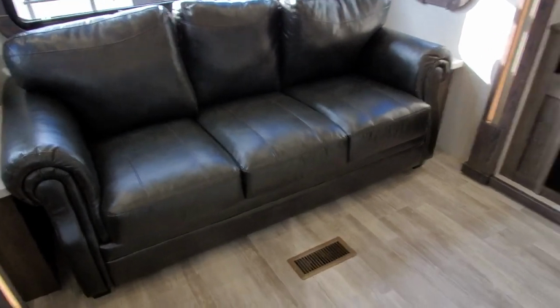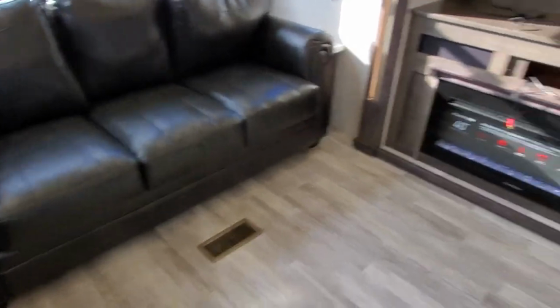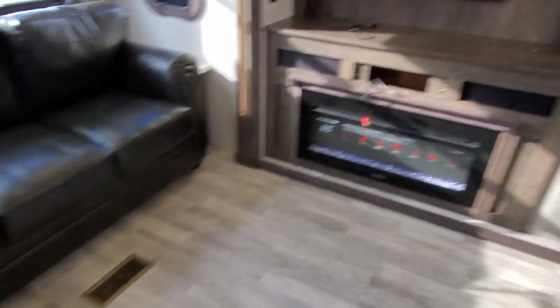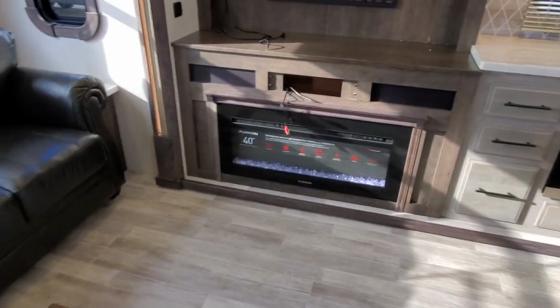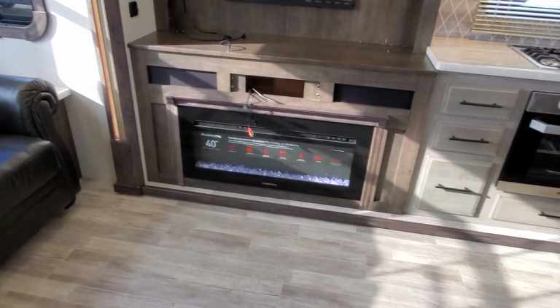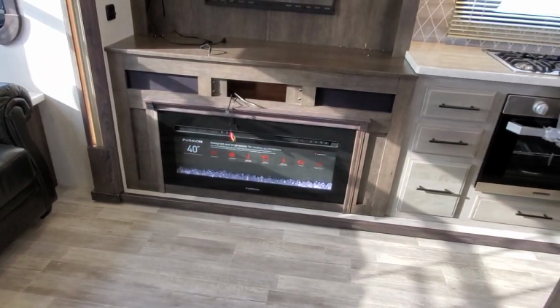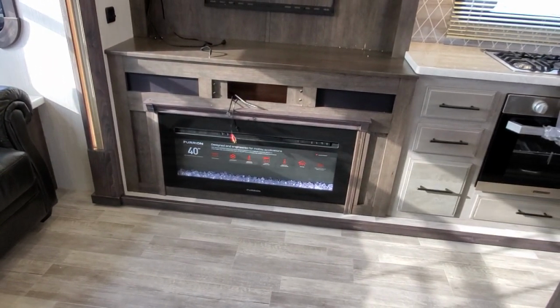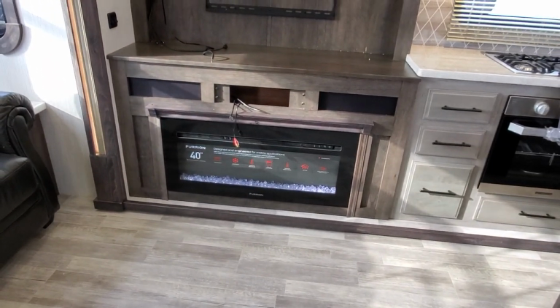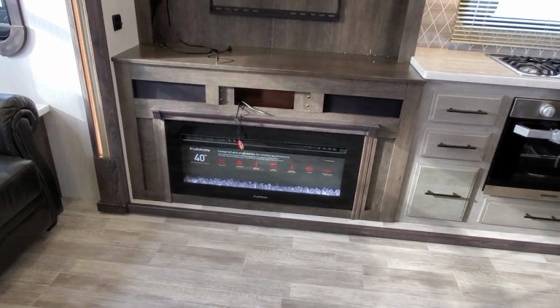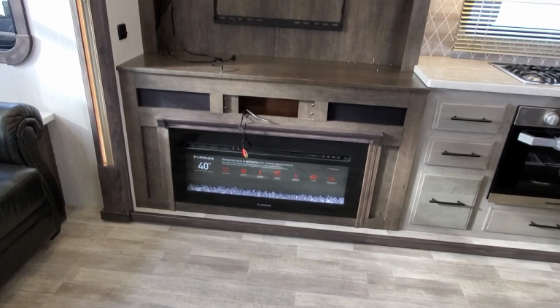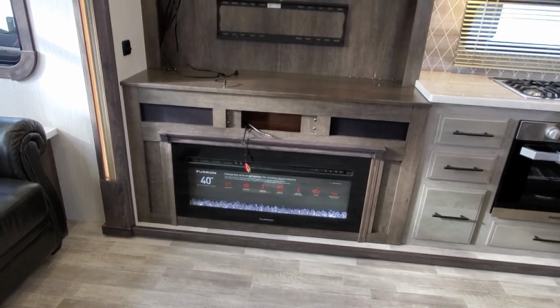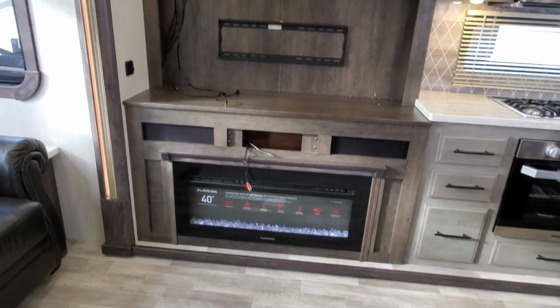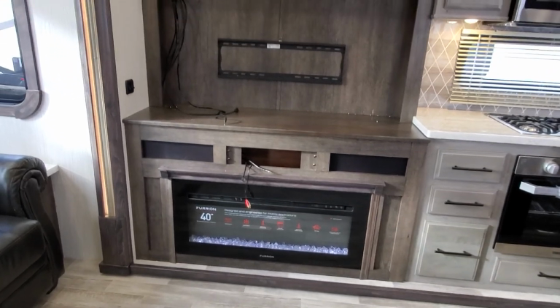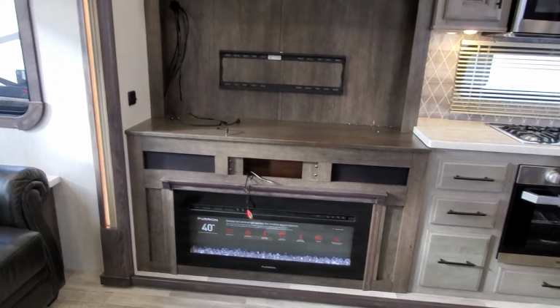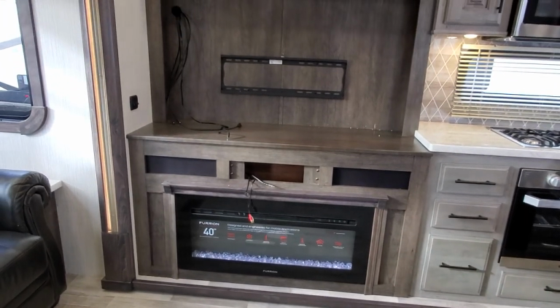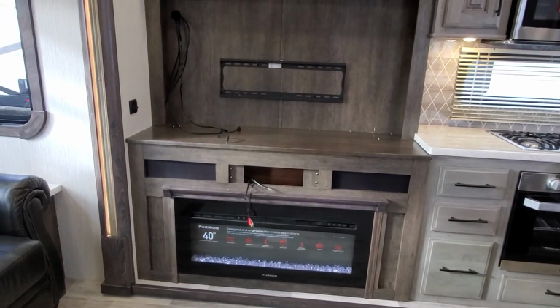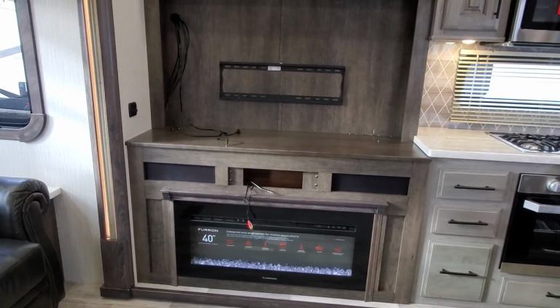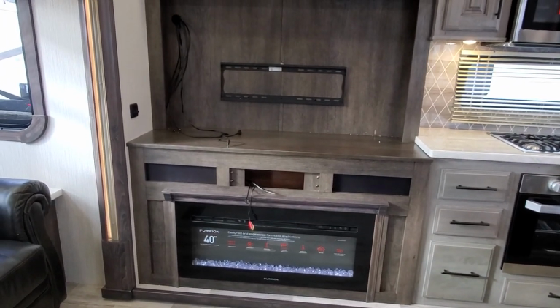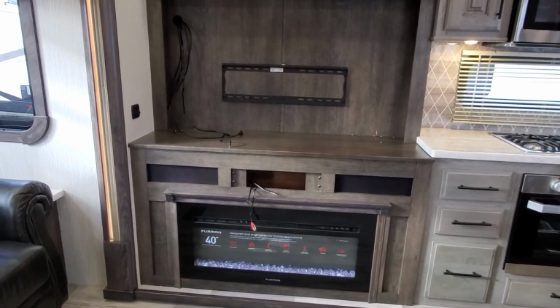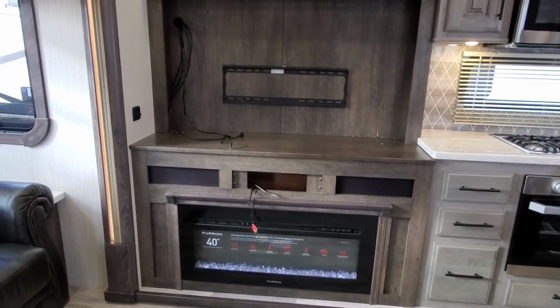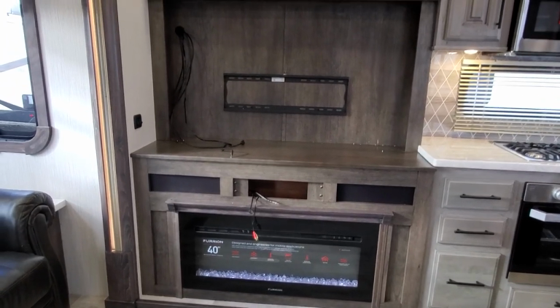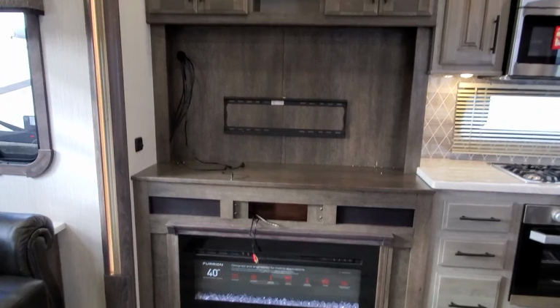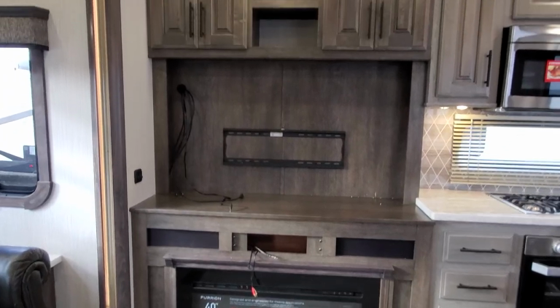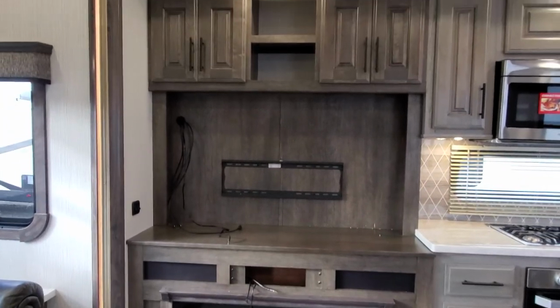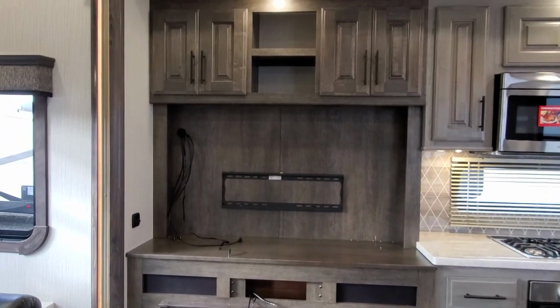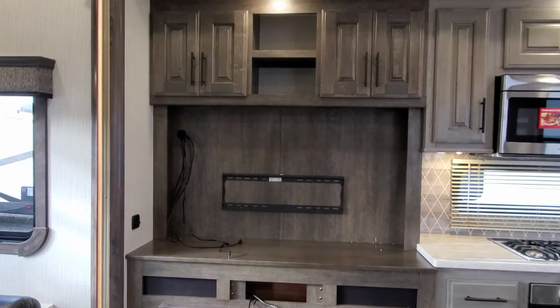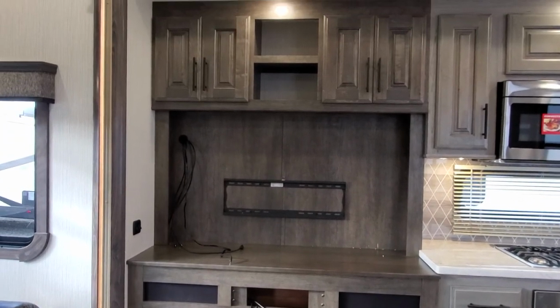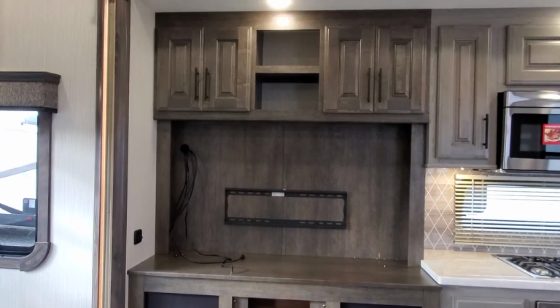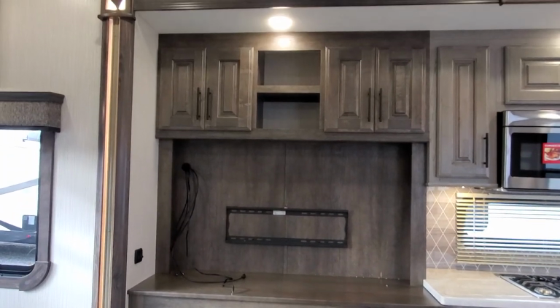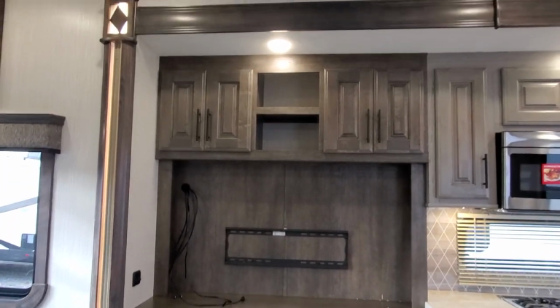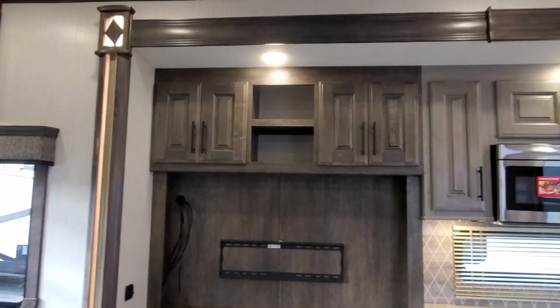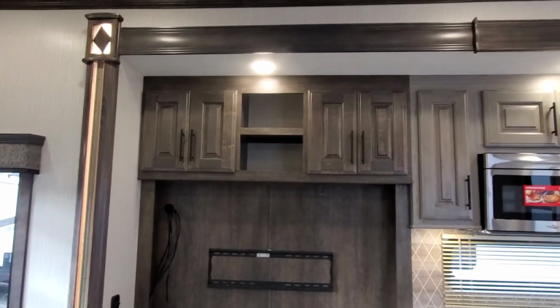Big 40-inch fireplace that does put out heat, and it comes with a soundbar. The radio station is right there where those wires are dangling. It does come with the television — we take electronics out just in case somebody decides to run off with them.